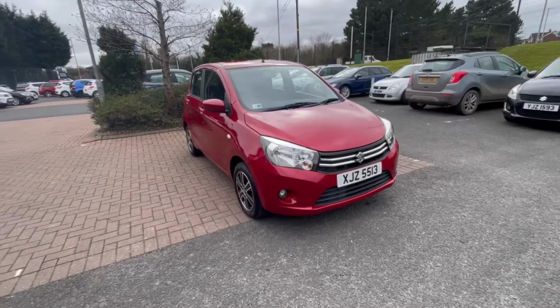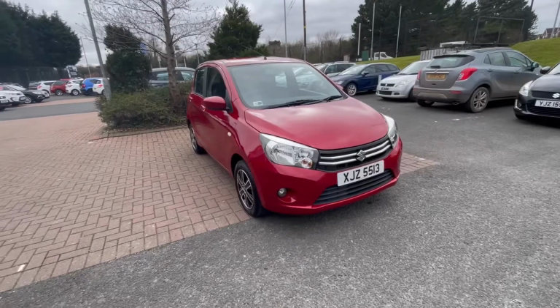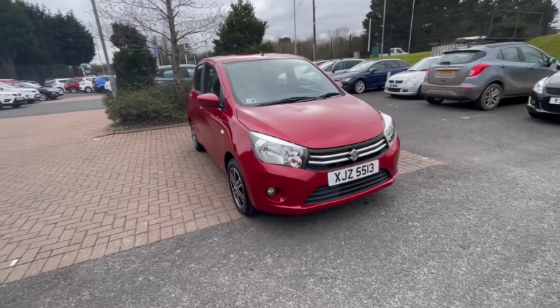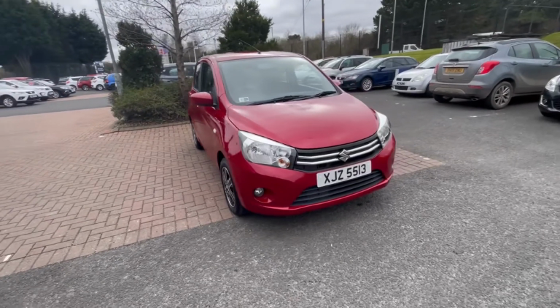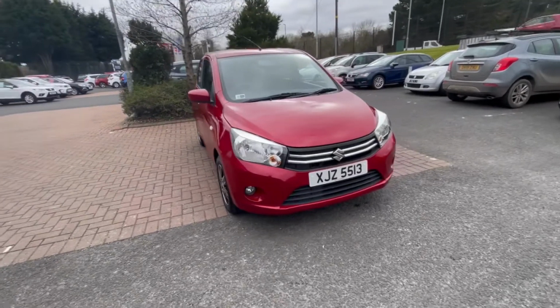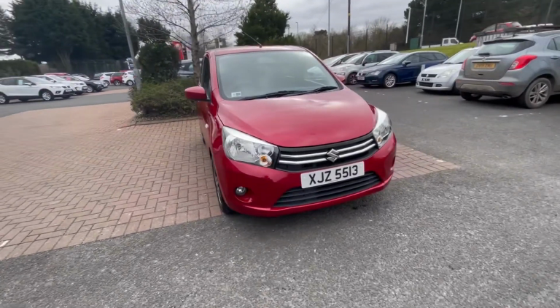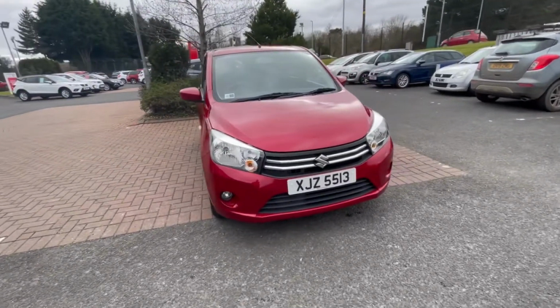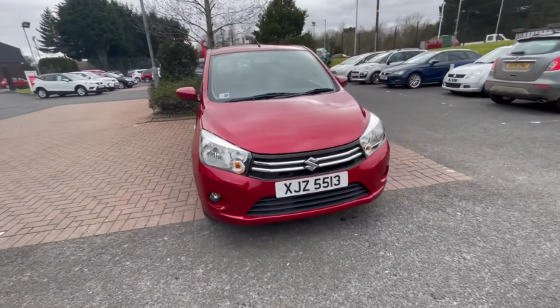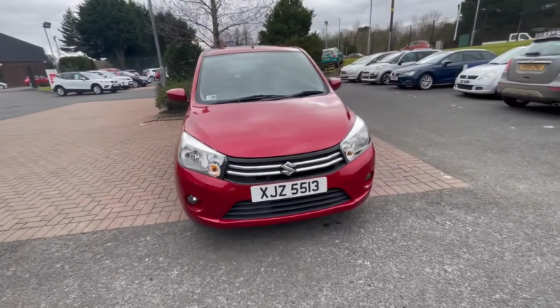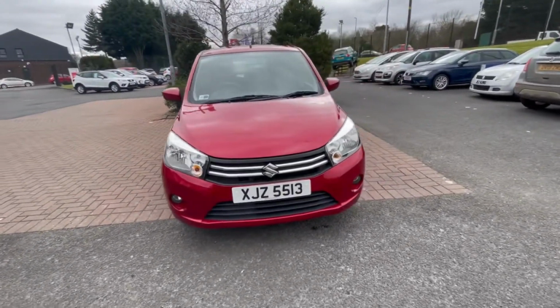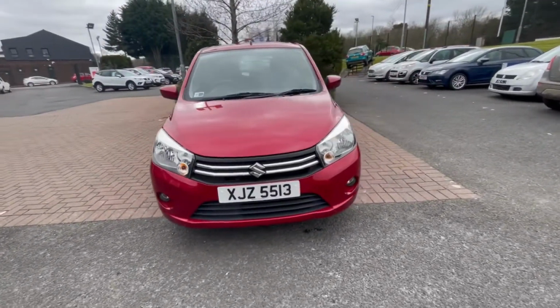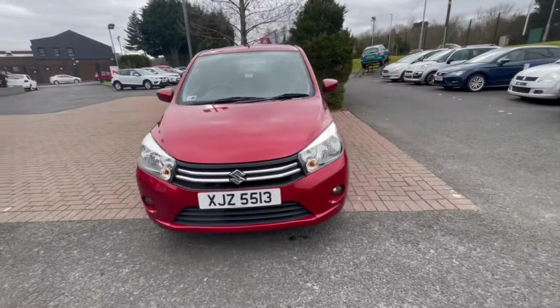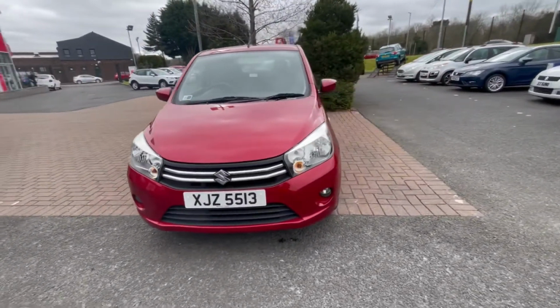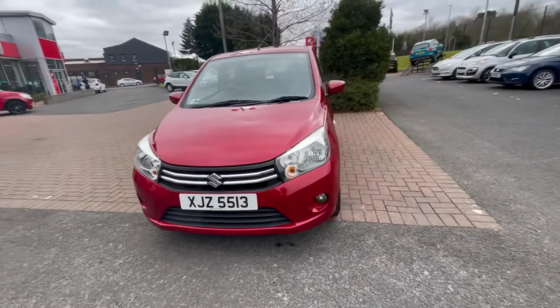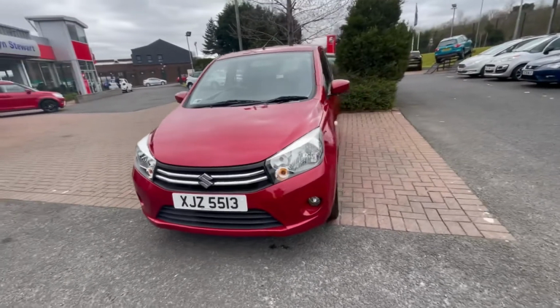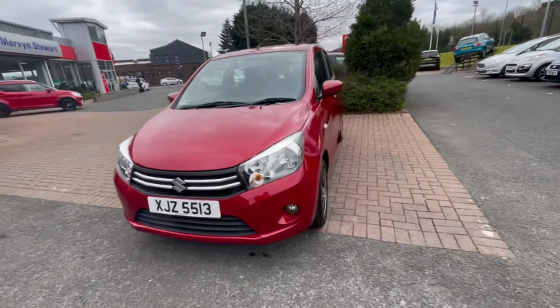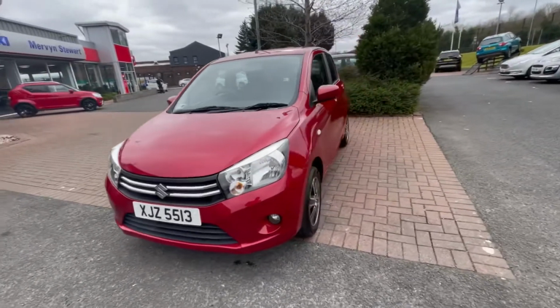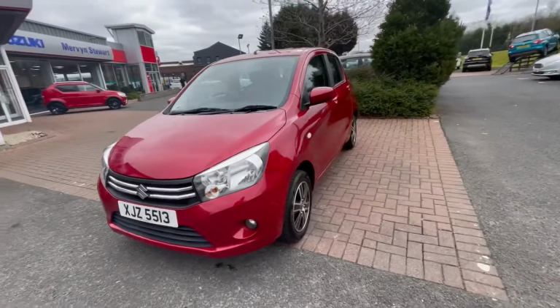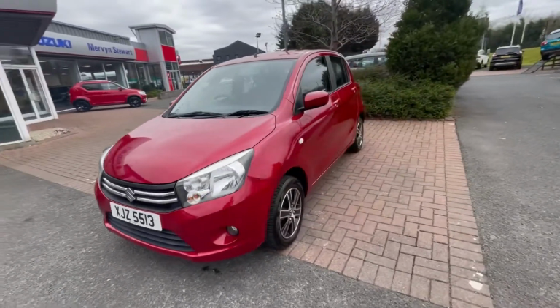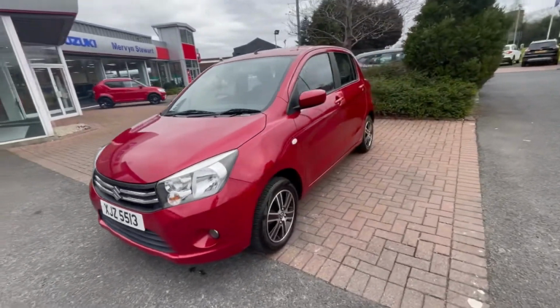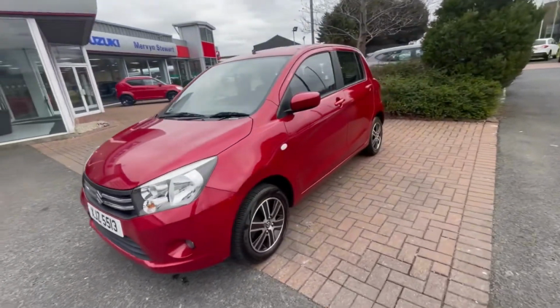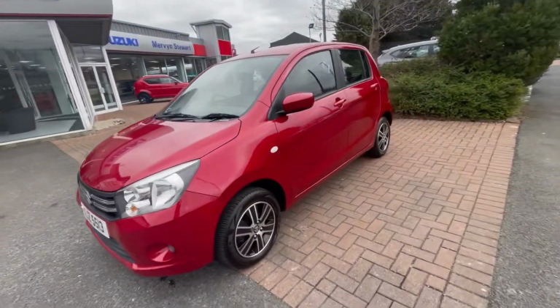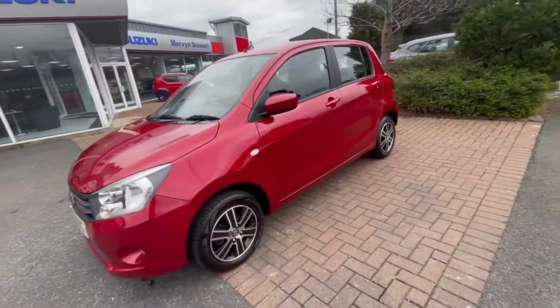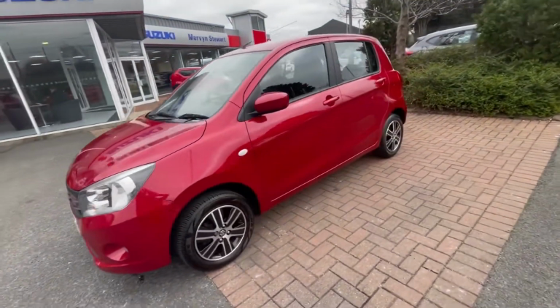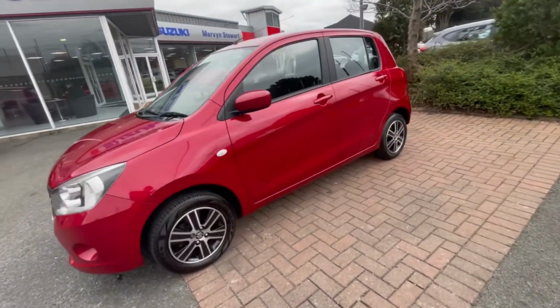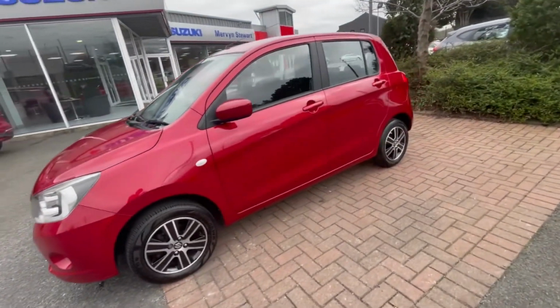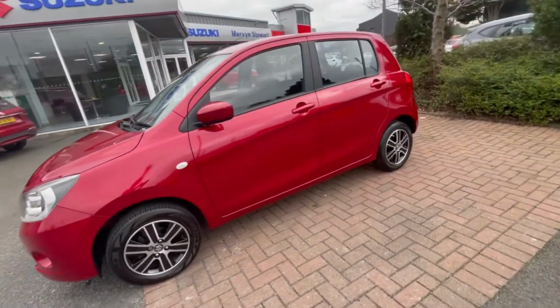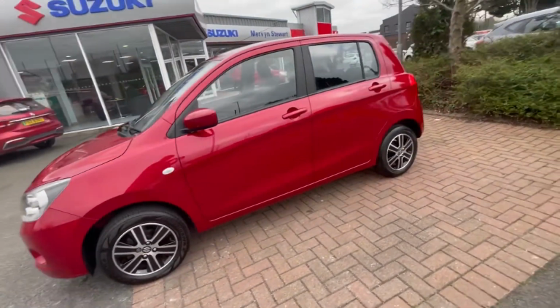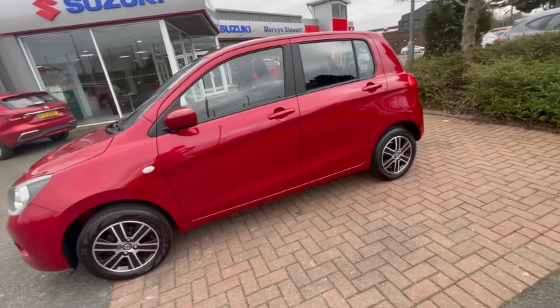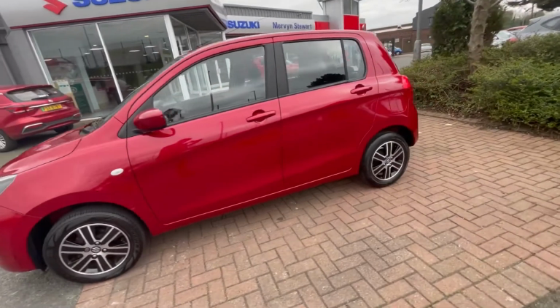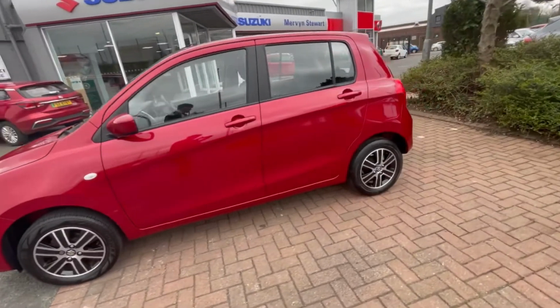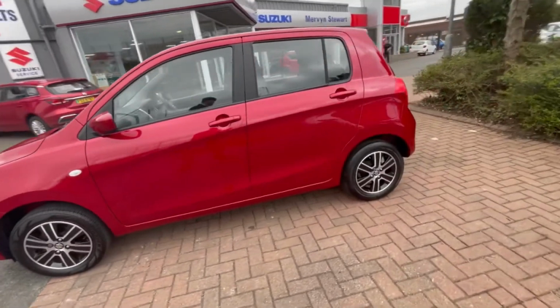Just in is our 2015 Suzuki Solerio in red. It's a 1.0L petrol engine with an automatic transmission and the car has just over 25,500 miles on it.